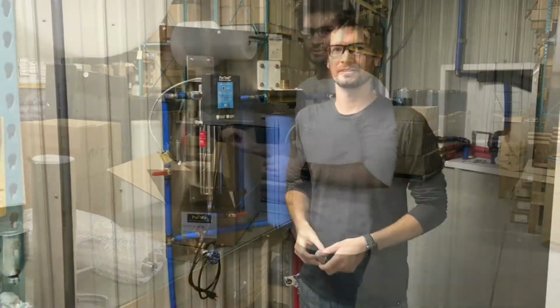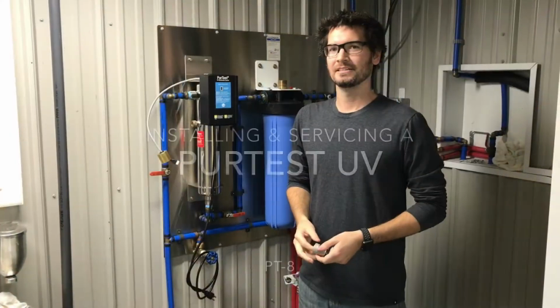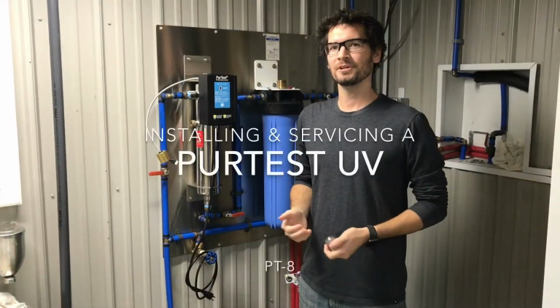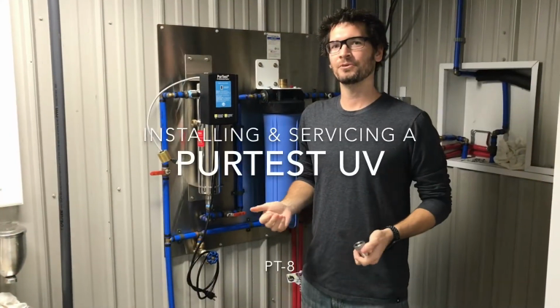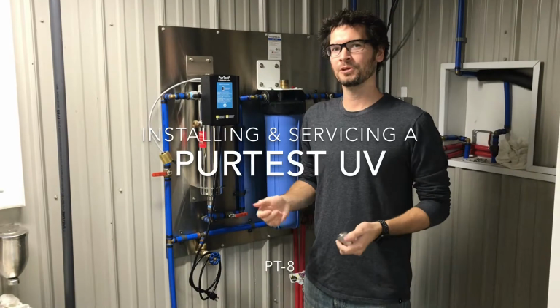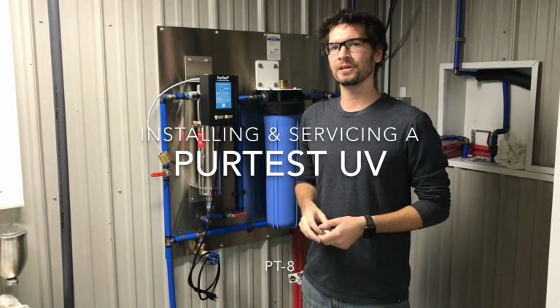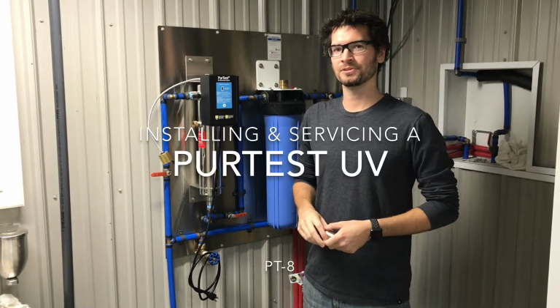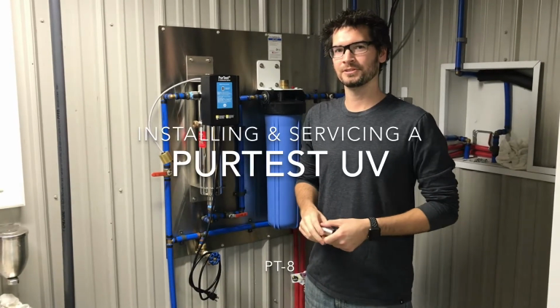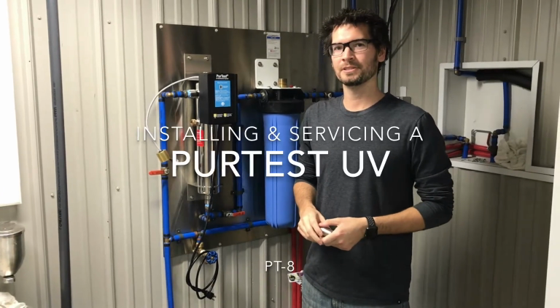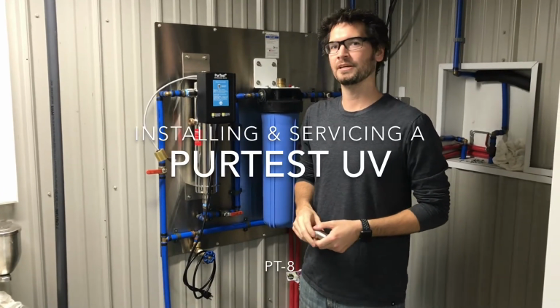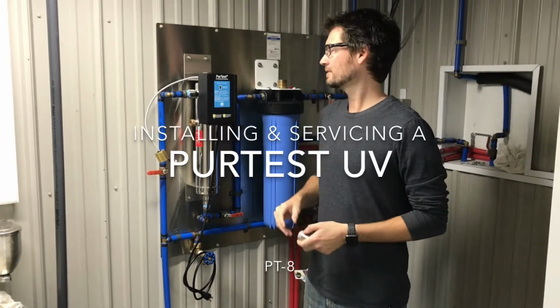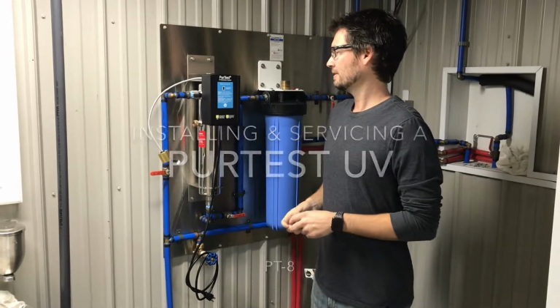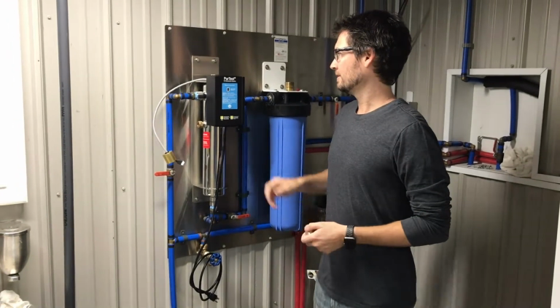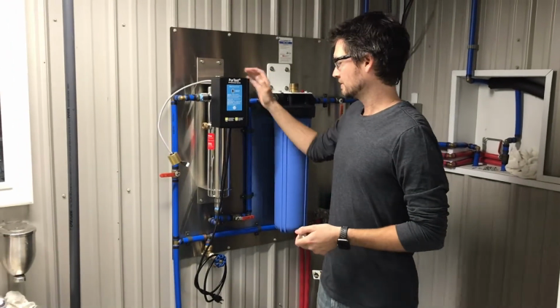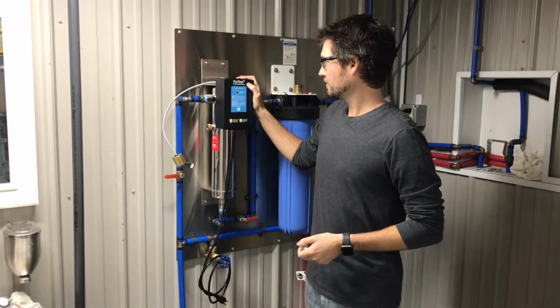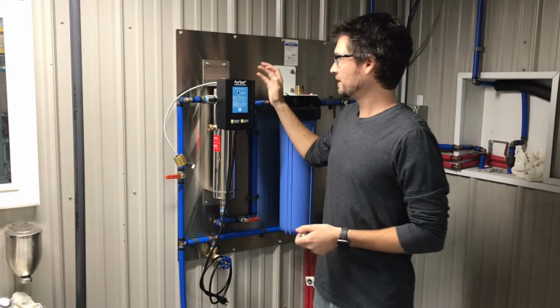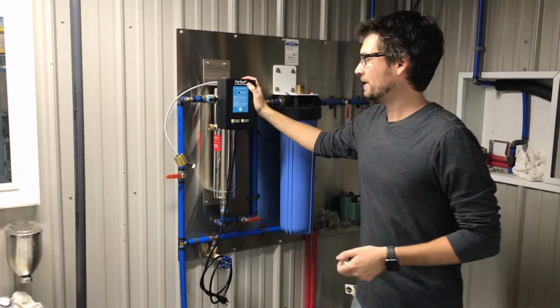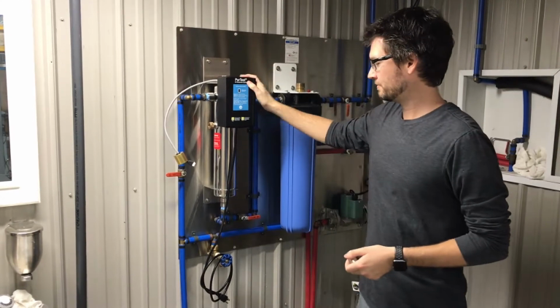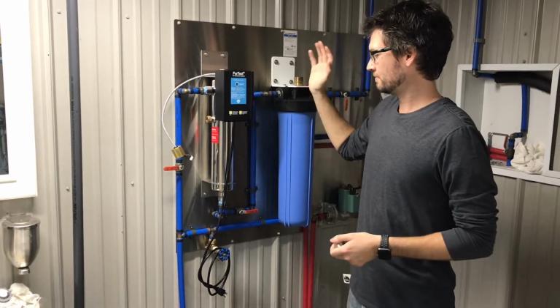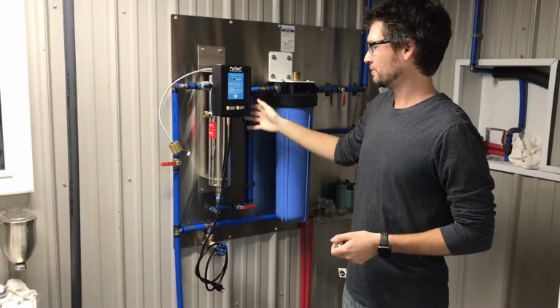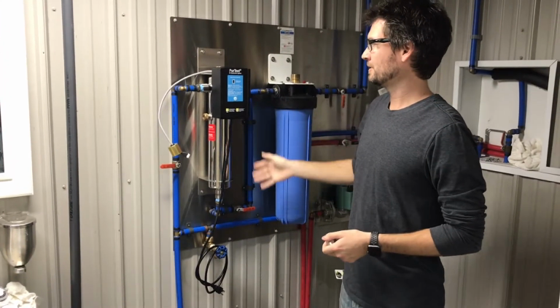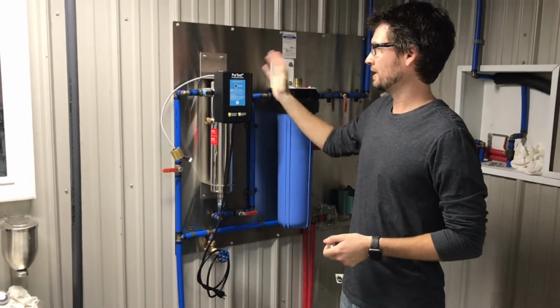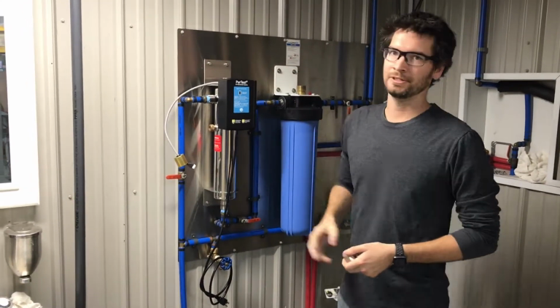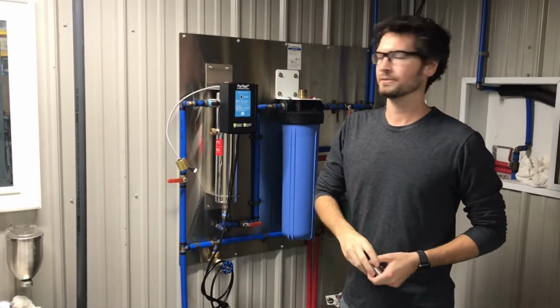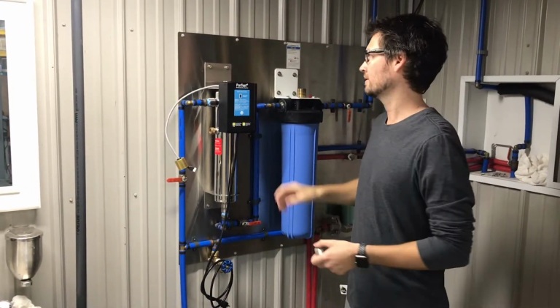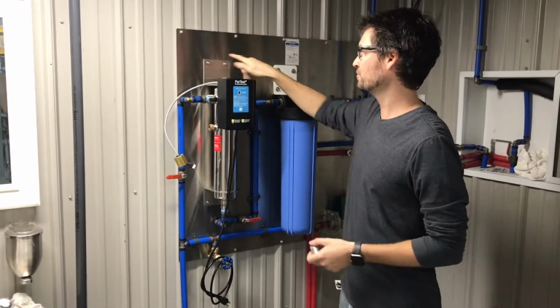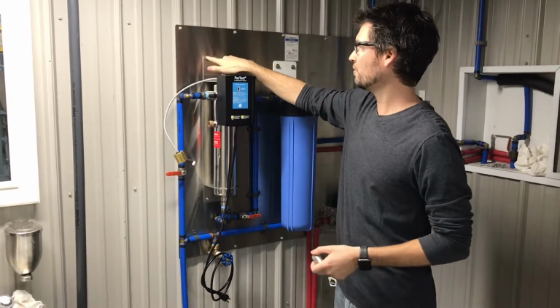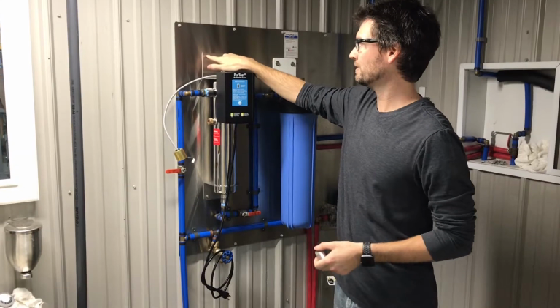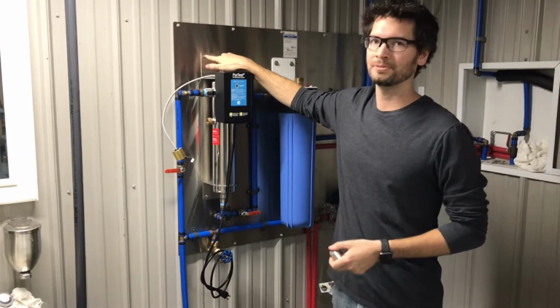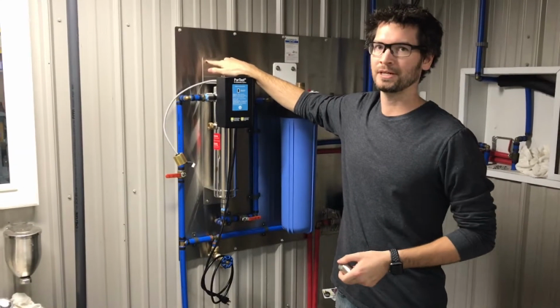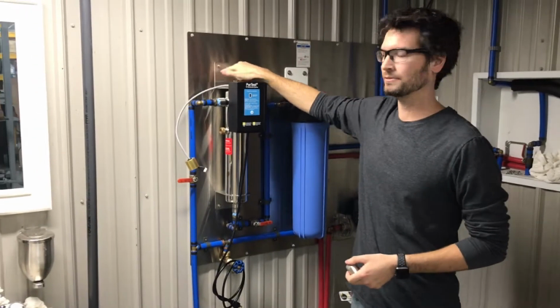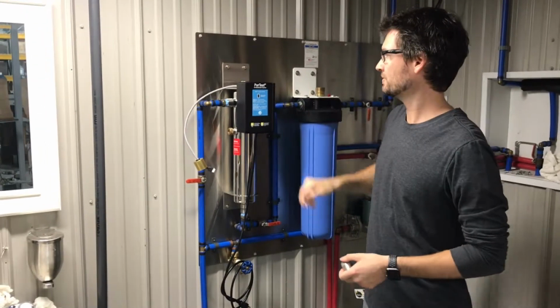In this part of the video we're going to be going over how to install the PureTest PT8. Right now we have the system plumbed in and mounted. There are two mounting holes at the top of the bracket of the system.